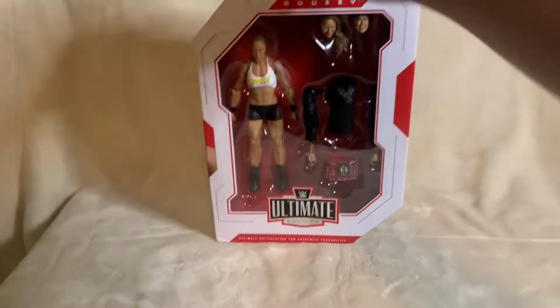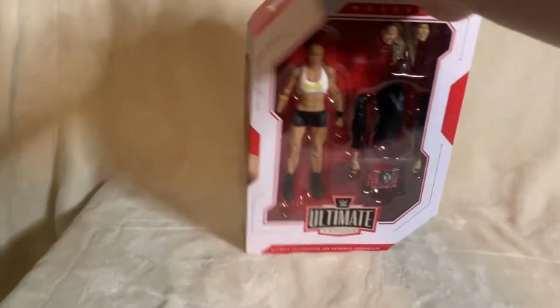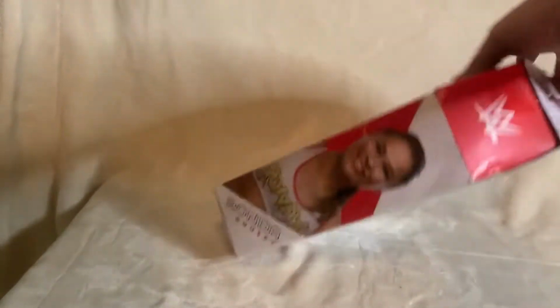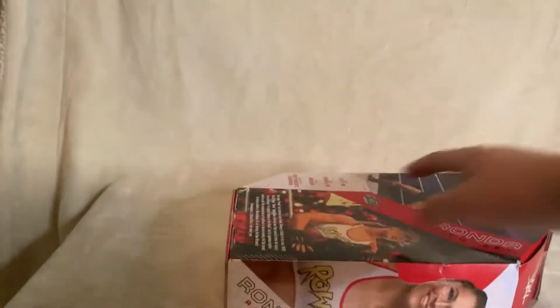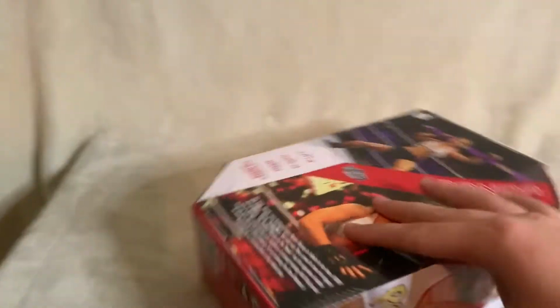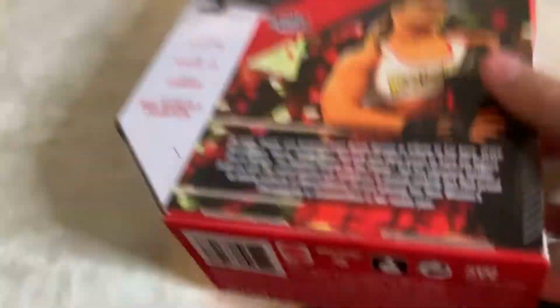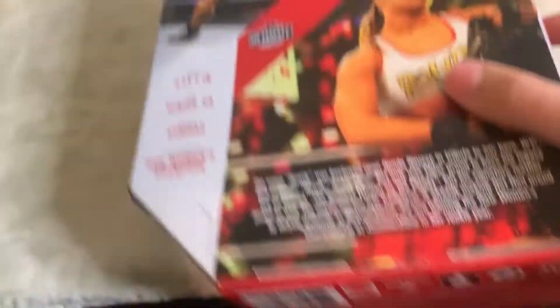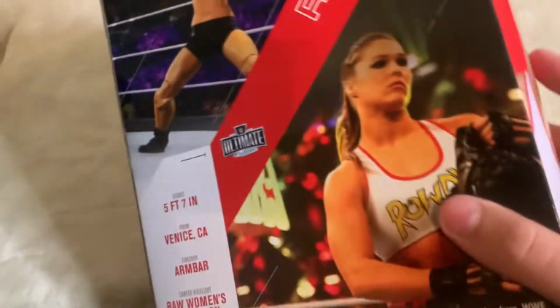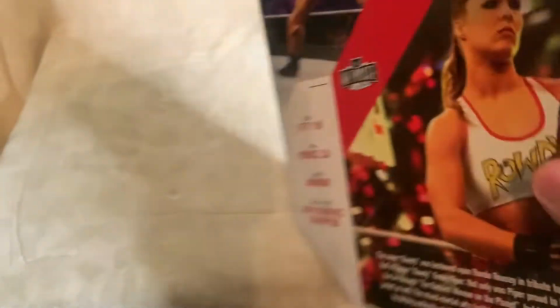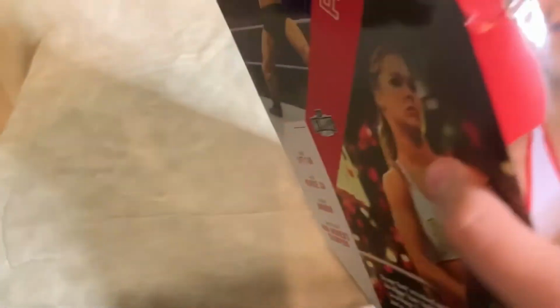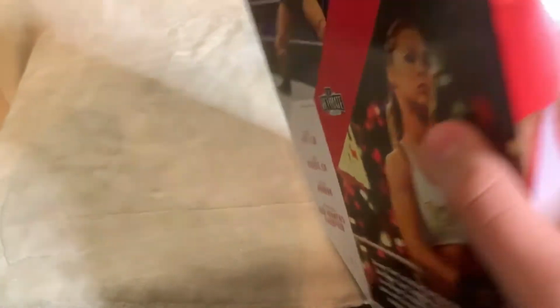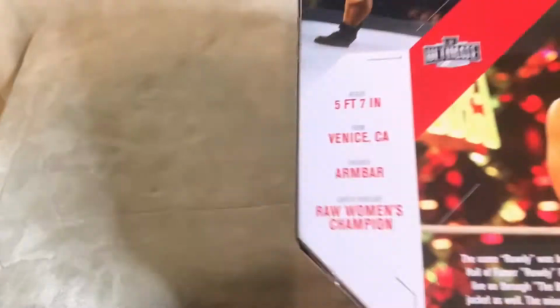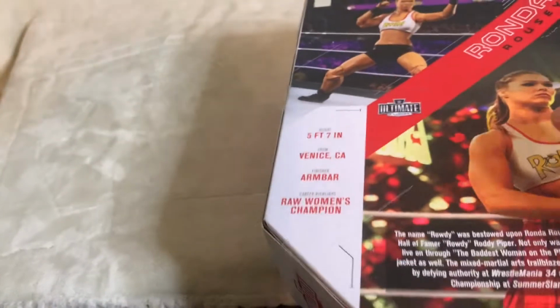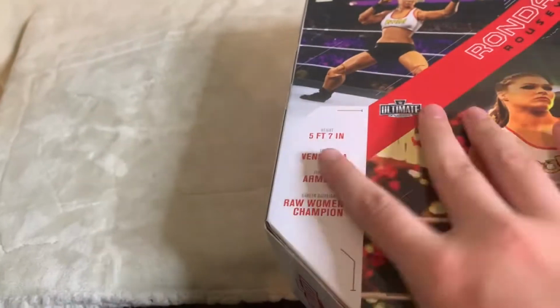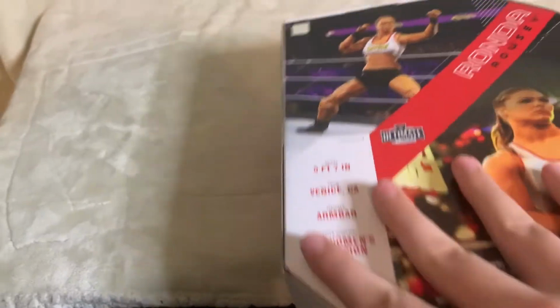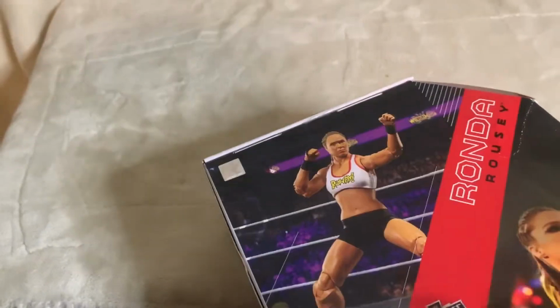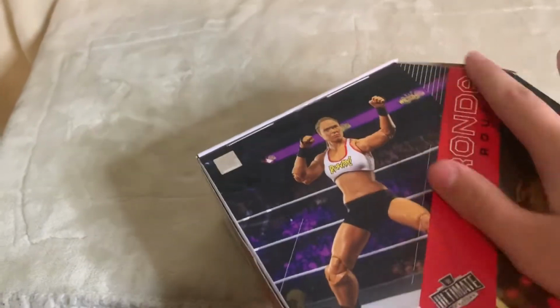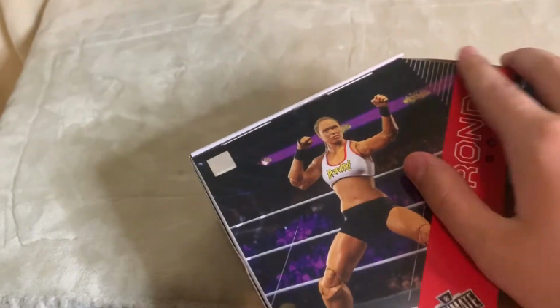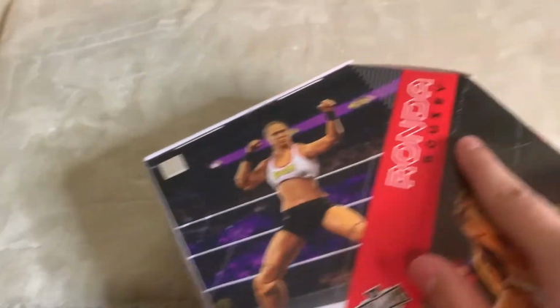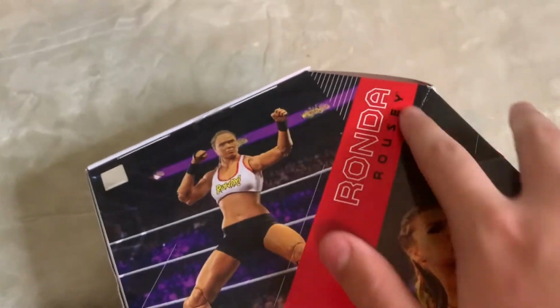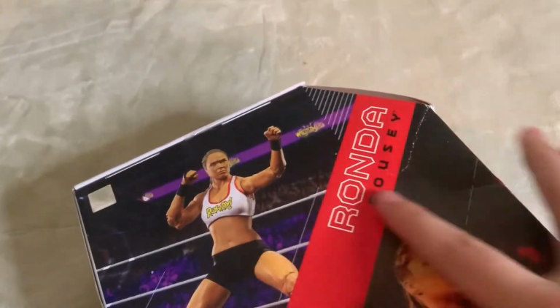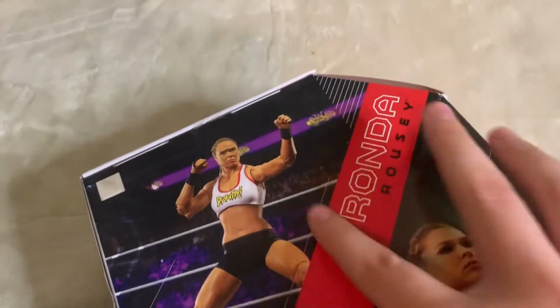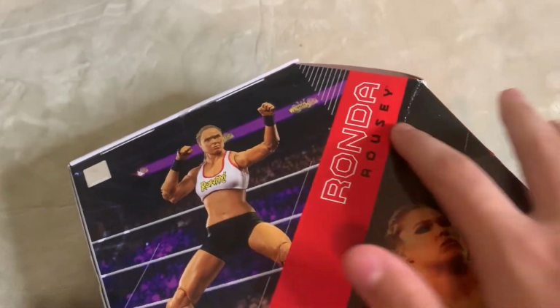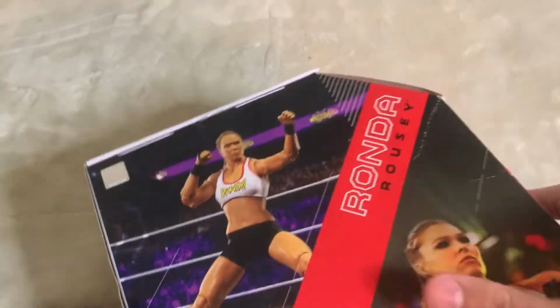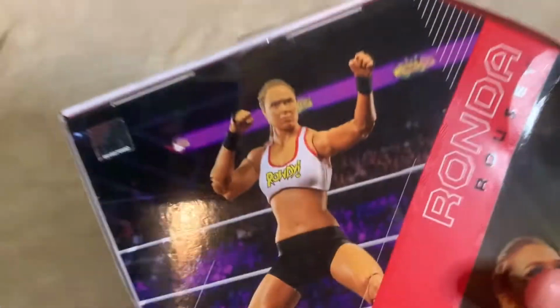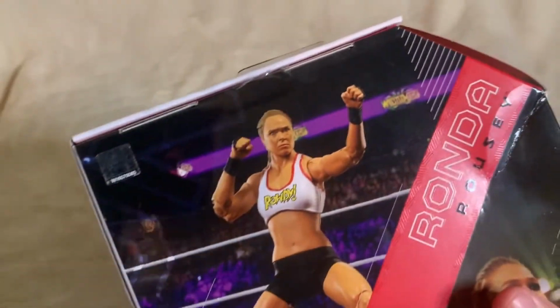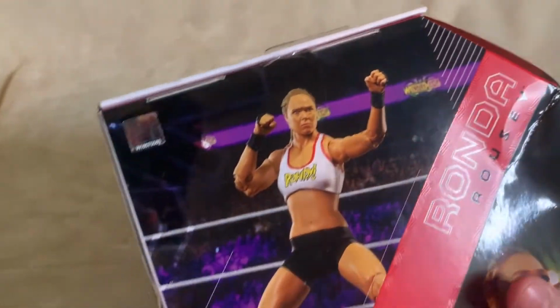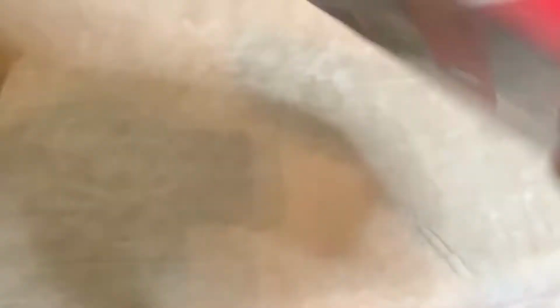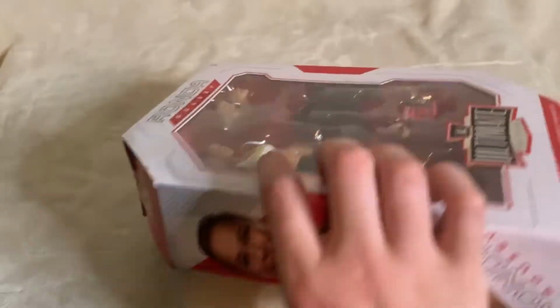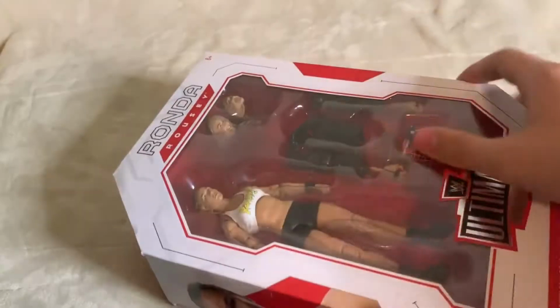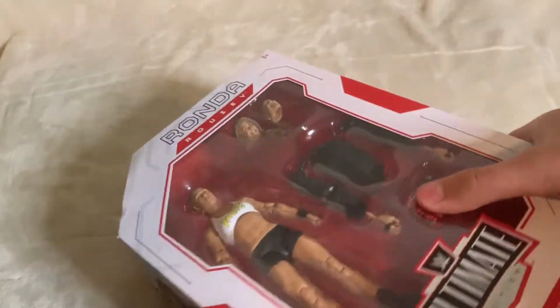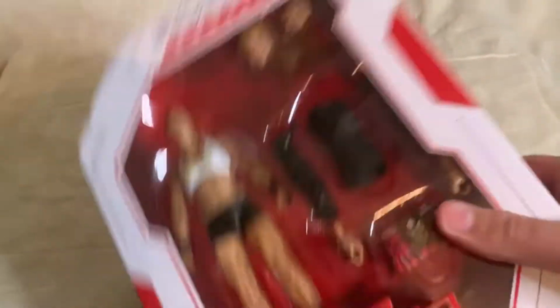It did arrive with the box a bit damaged, which is upsetting, but it's not terrible. It's very dented right here. So let's take a look at the front of the box.